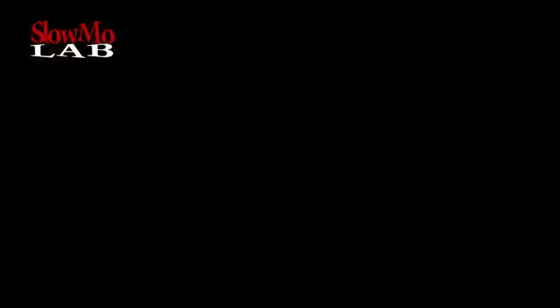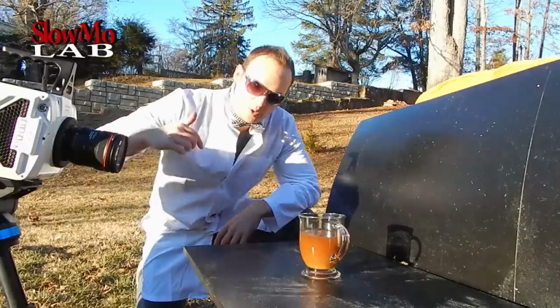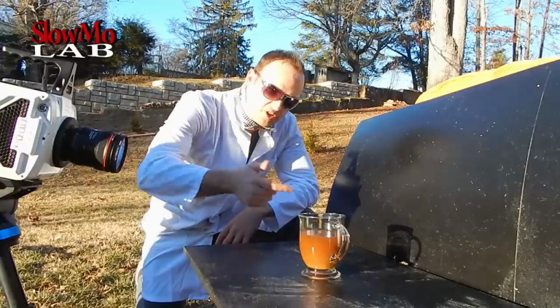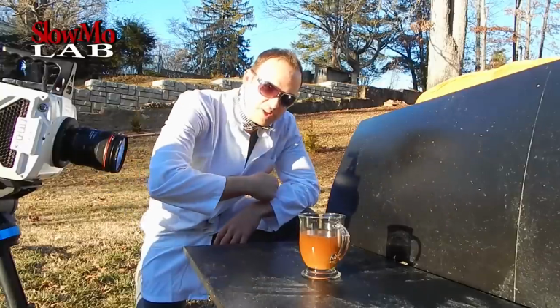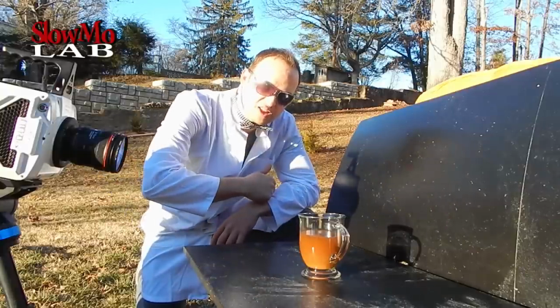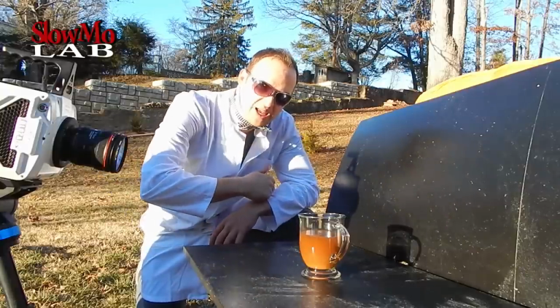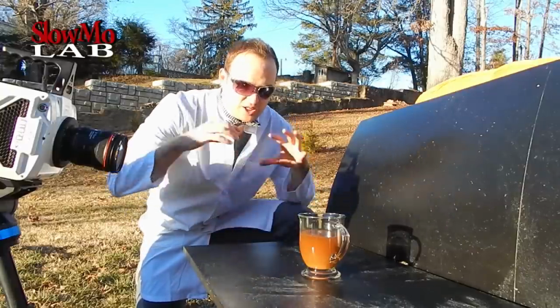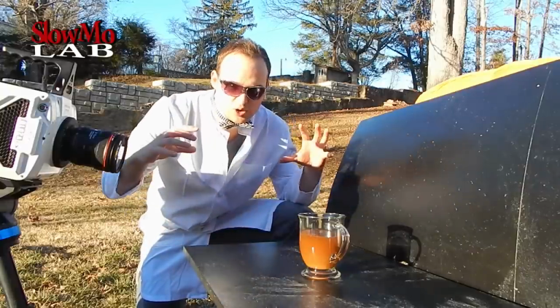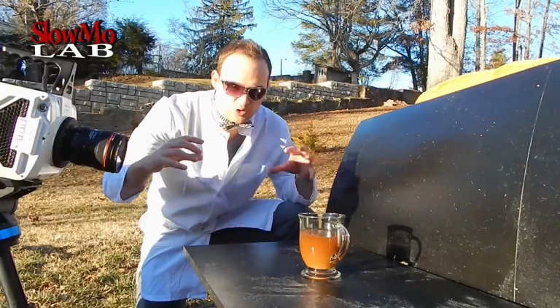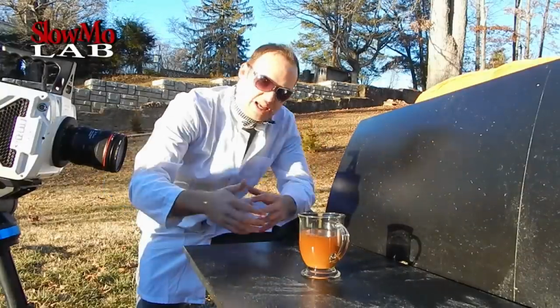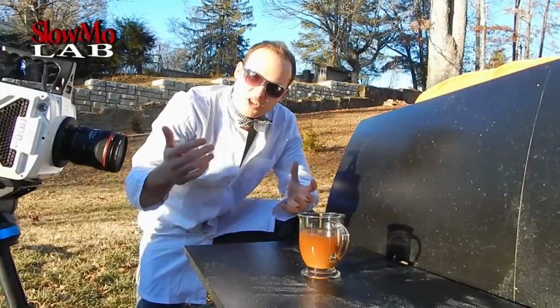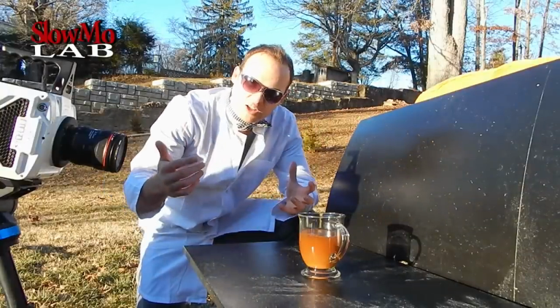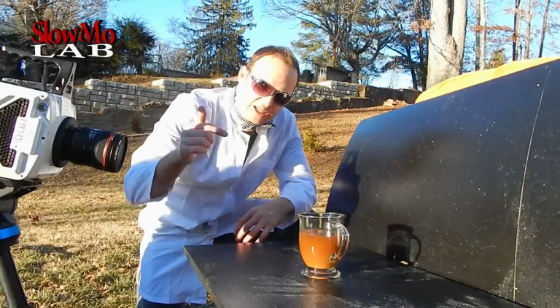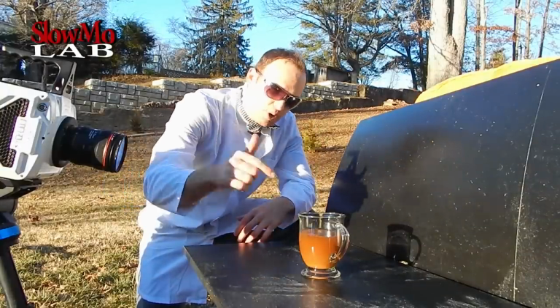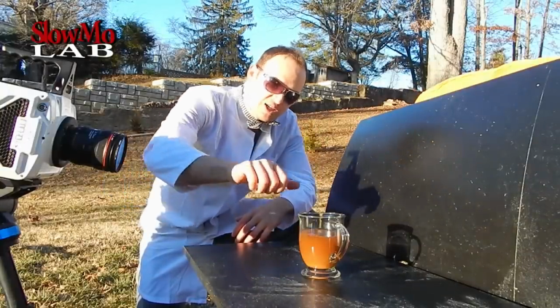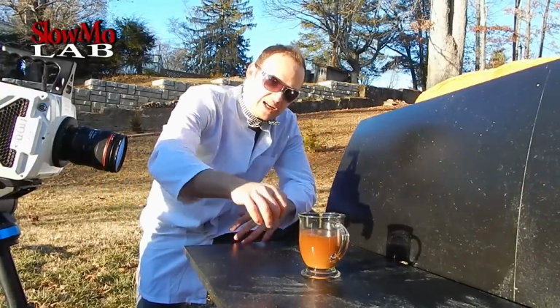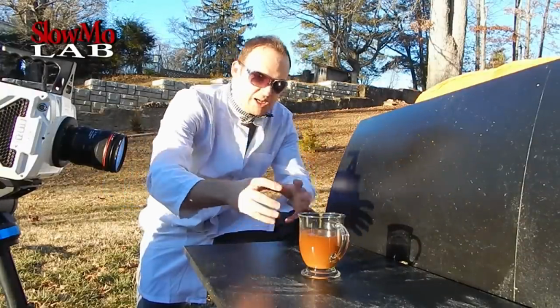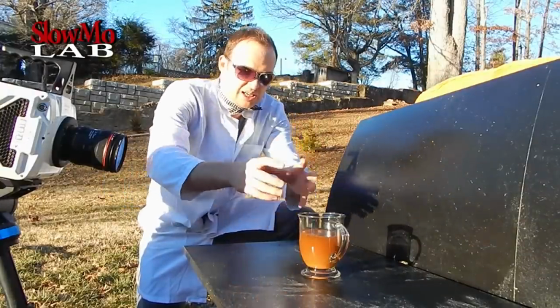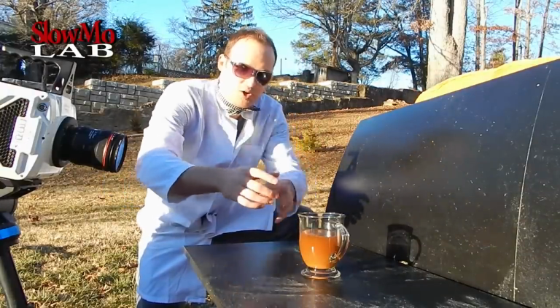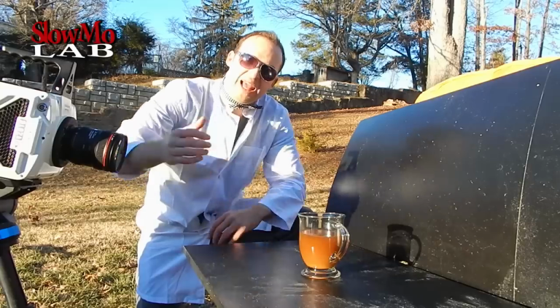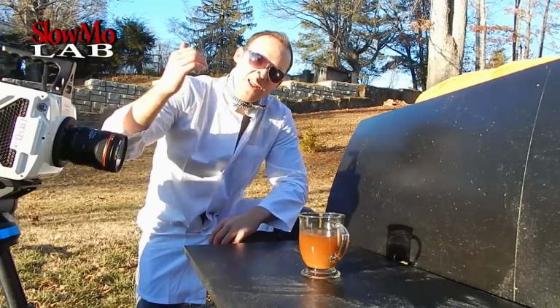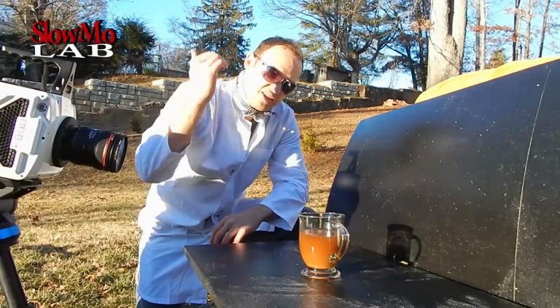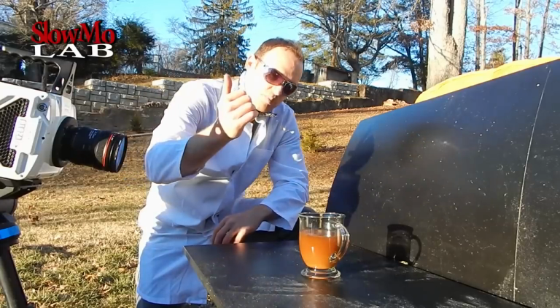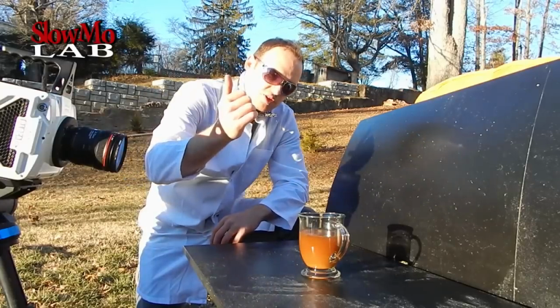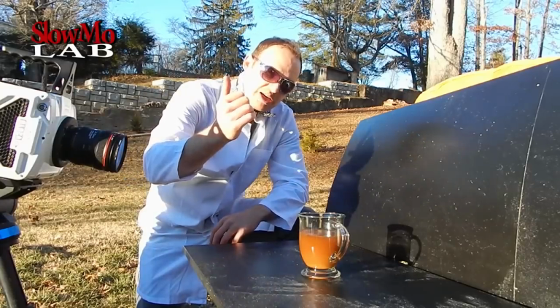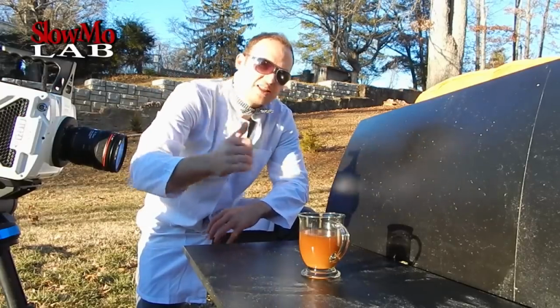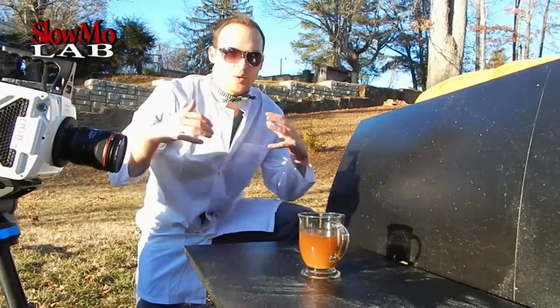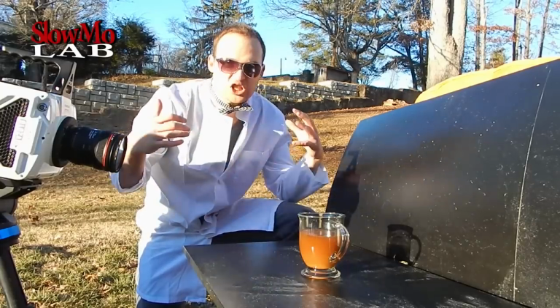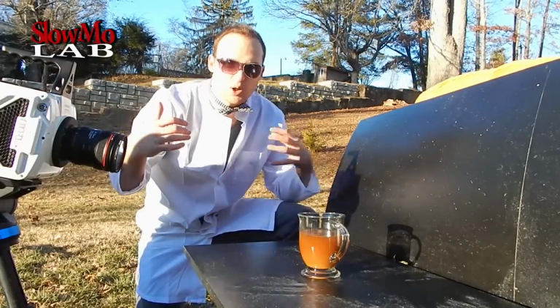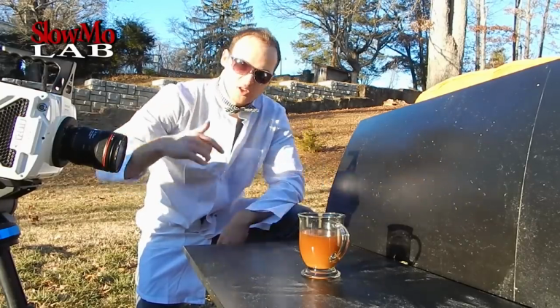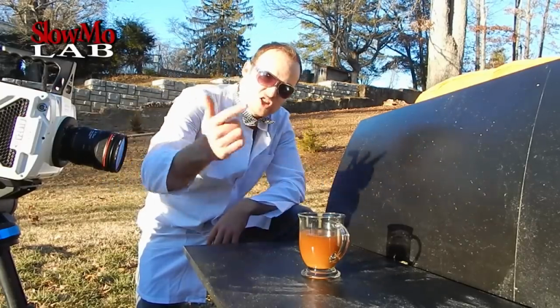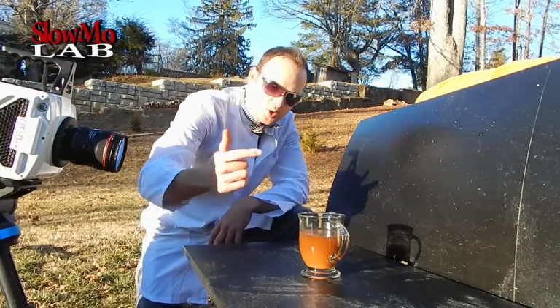If you want to add your creamer the meanest way, here's what you gotta do: add some drinking alcohol in it that burns, light it up, let it burn, and then add your powder creamer in it. And watch it explode. So let's just do it.